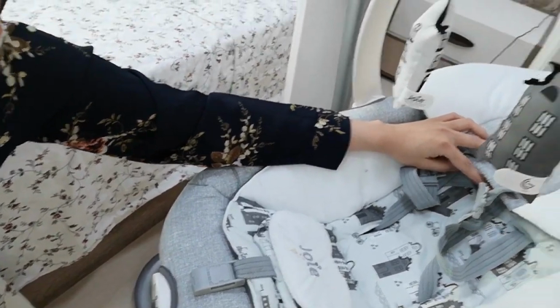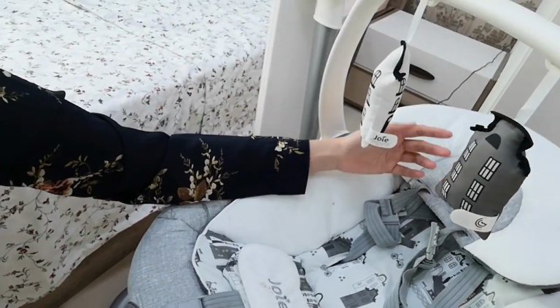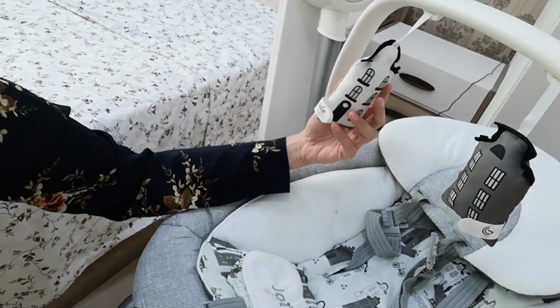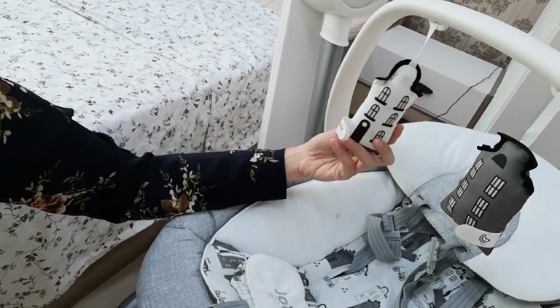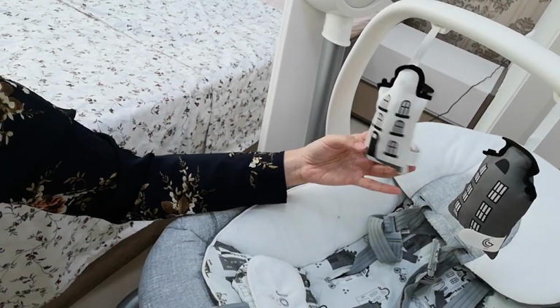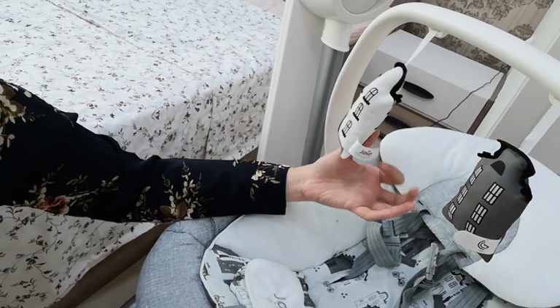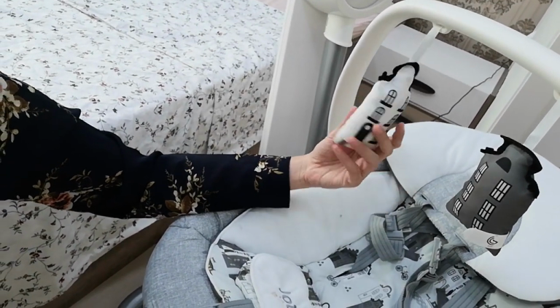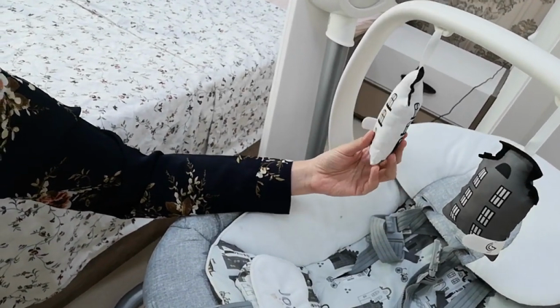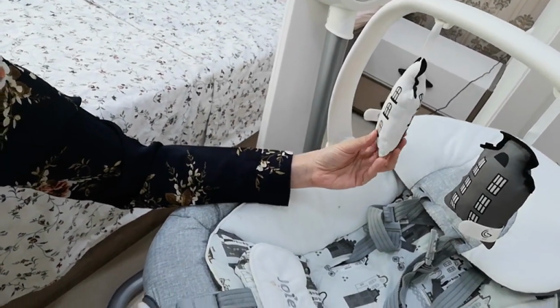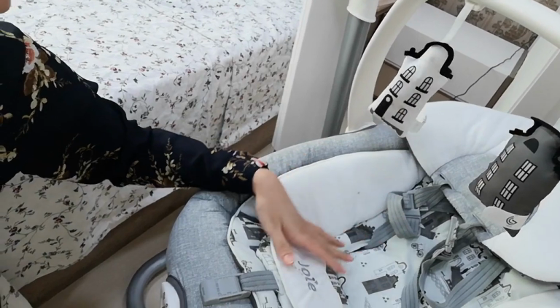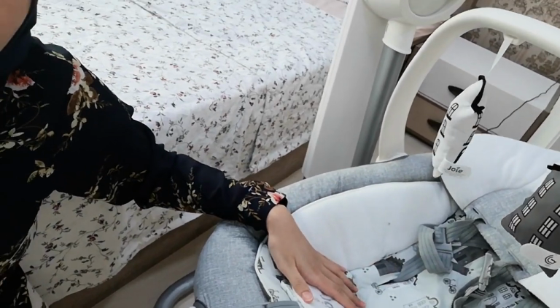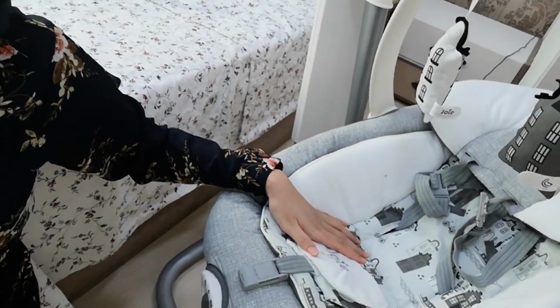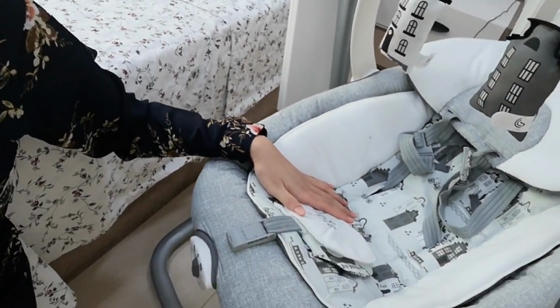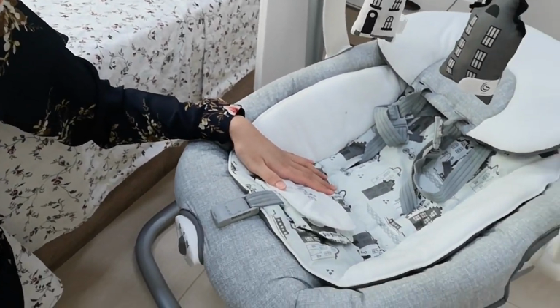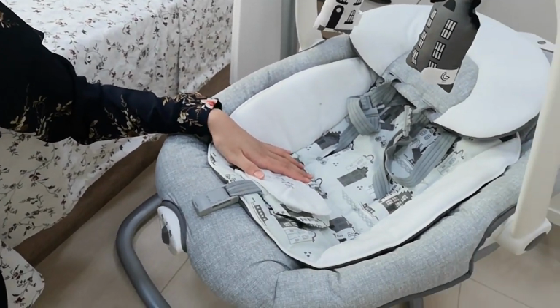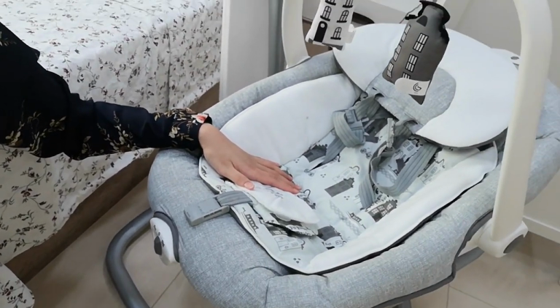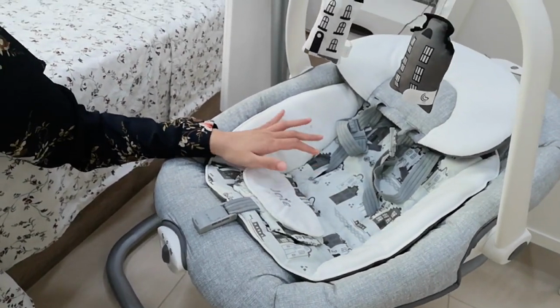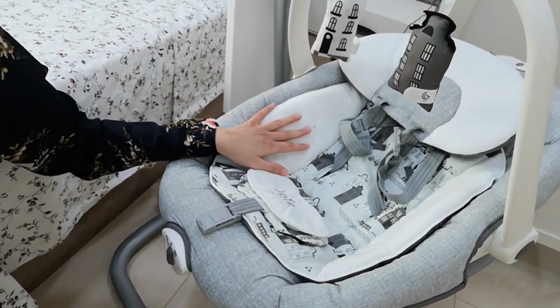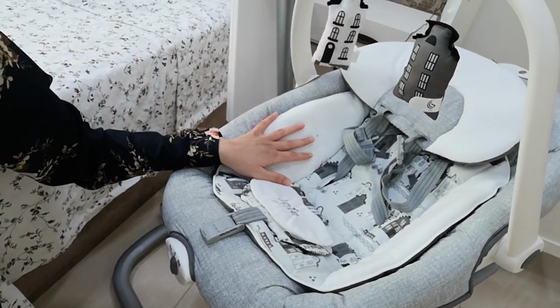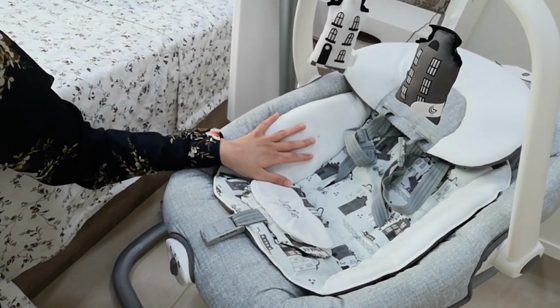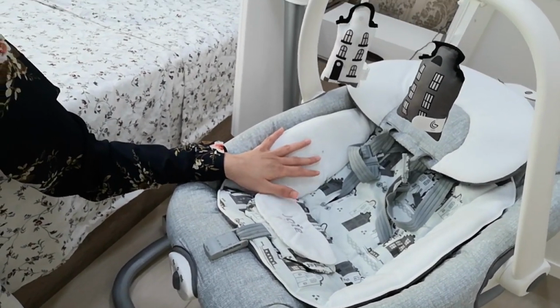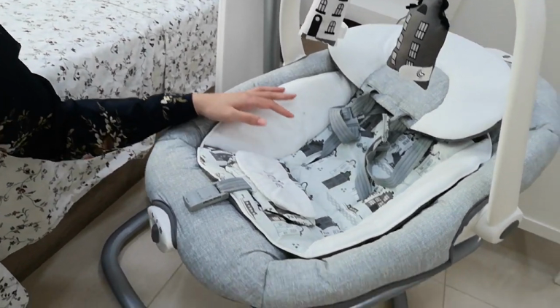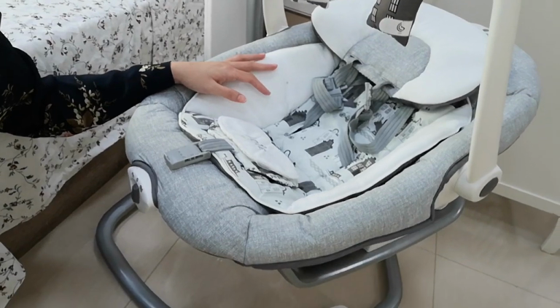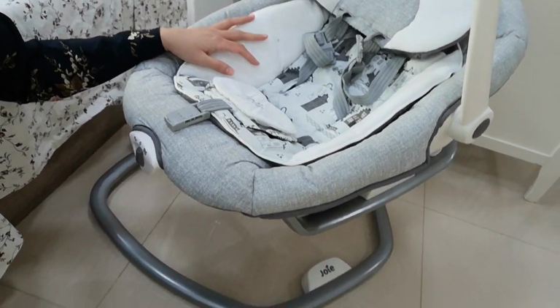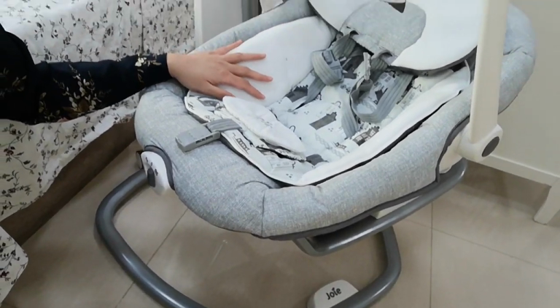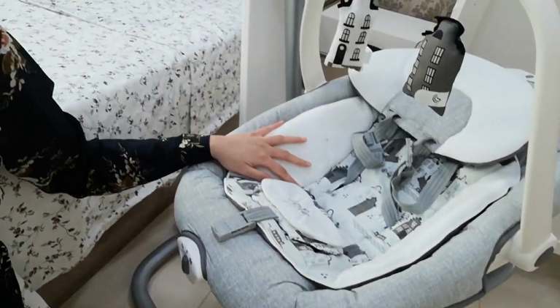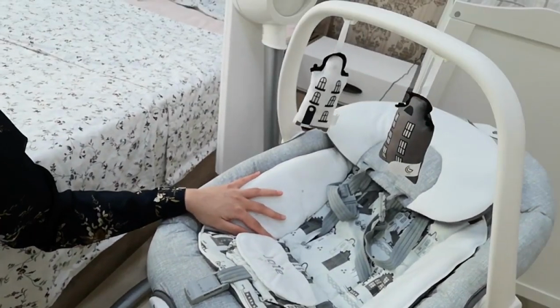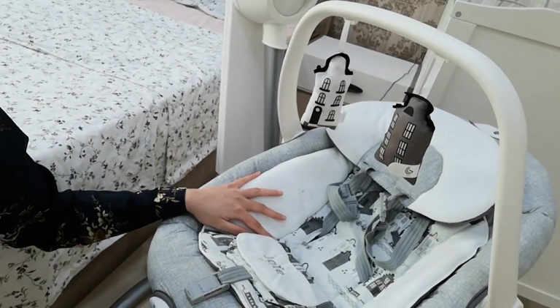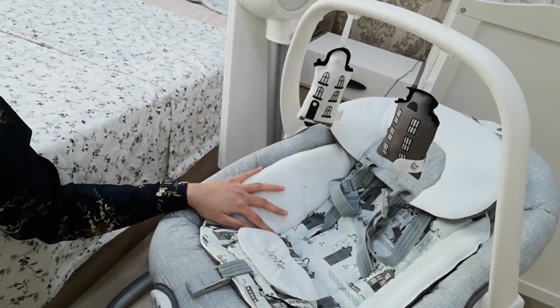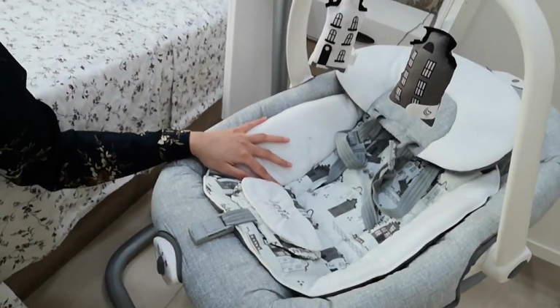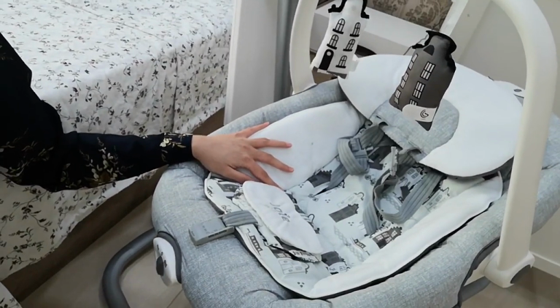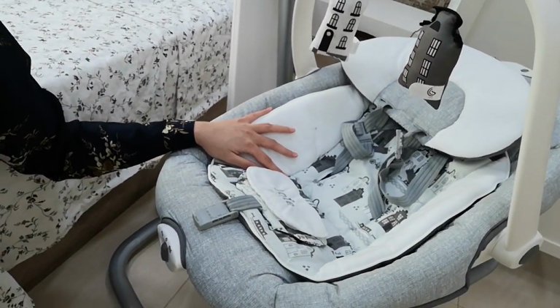It has building prints on it. I chose this over the other one which has animal prints, because I thought this looks more neutral. It blends well with our sofa, and it's not too eye-catching.